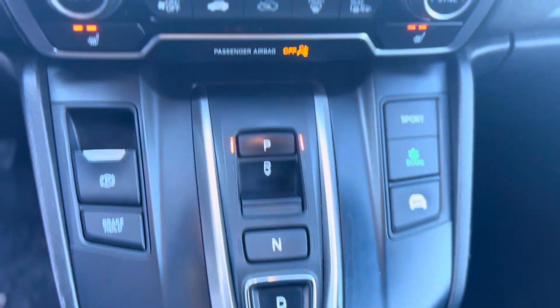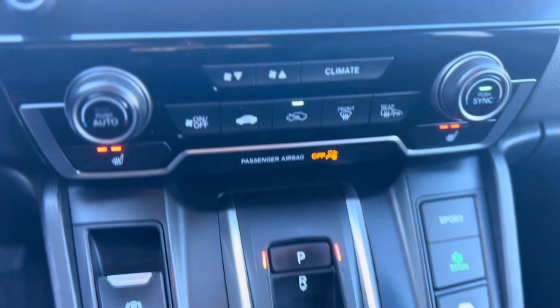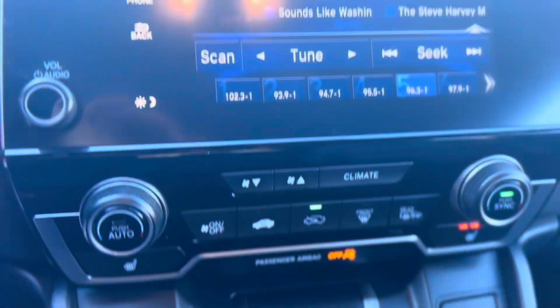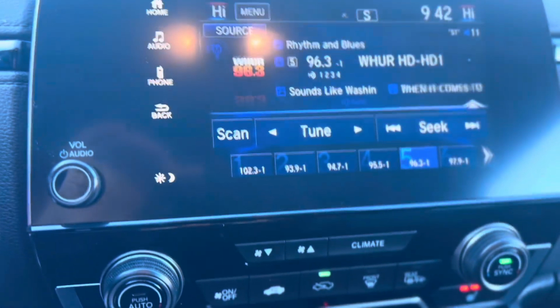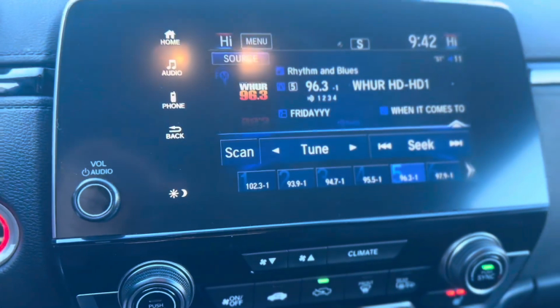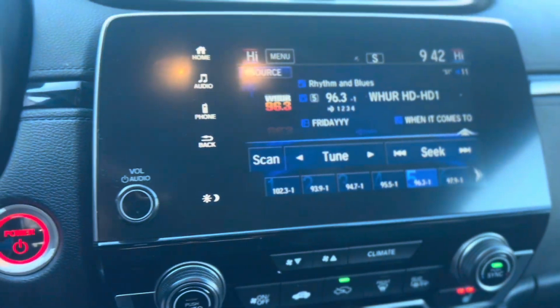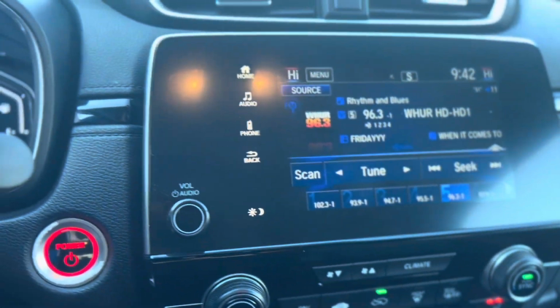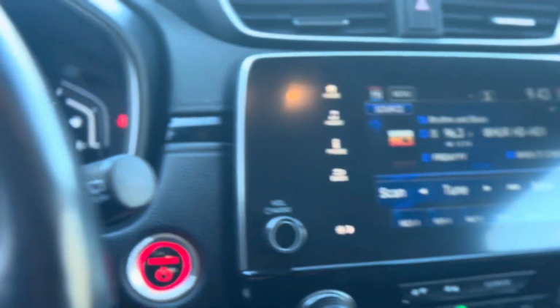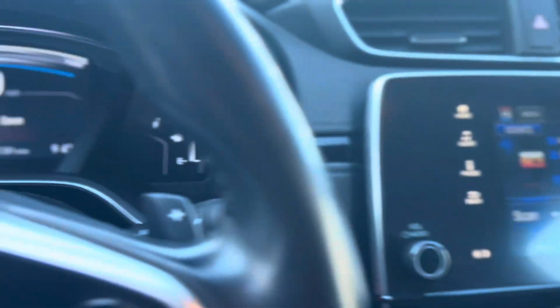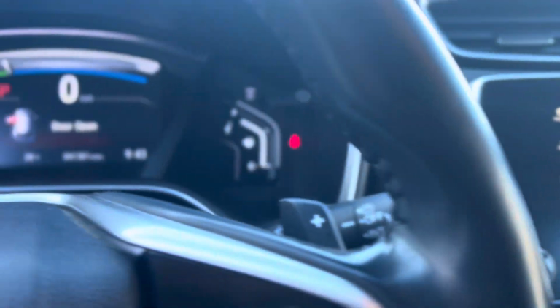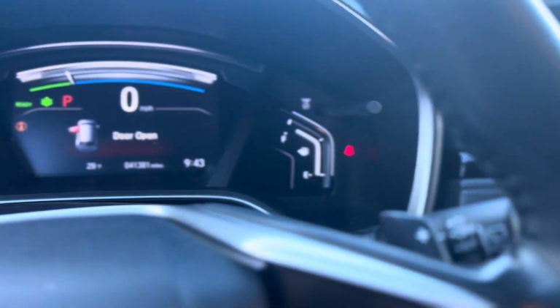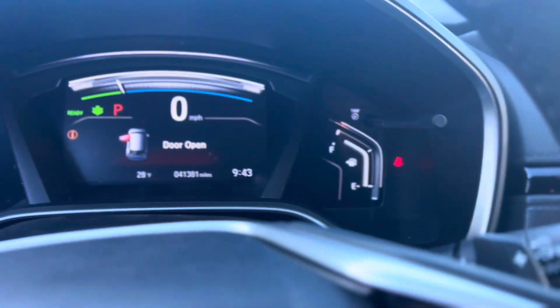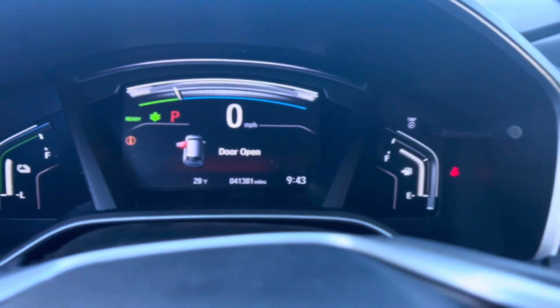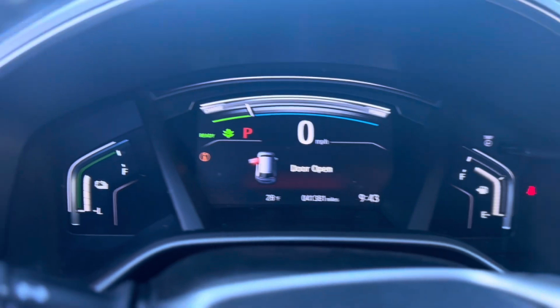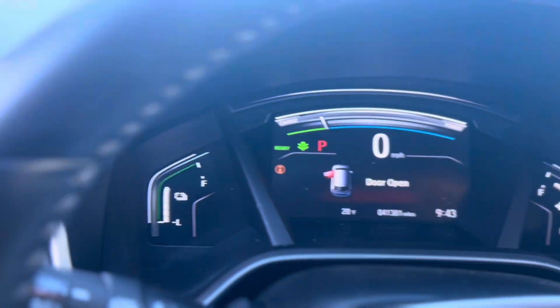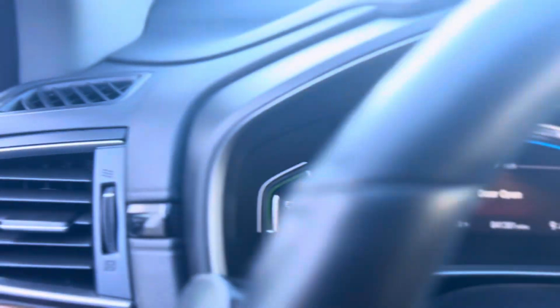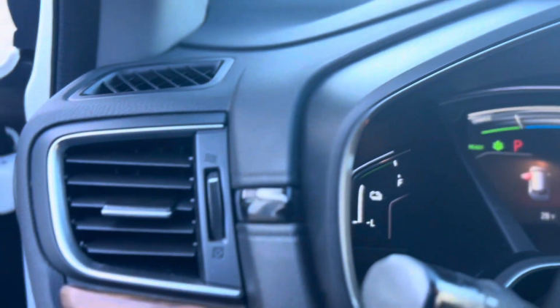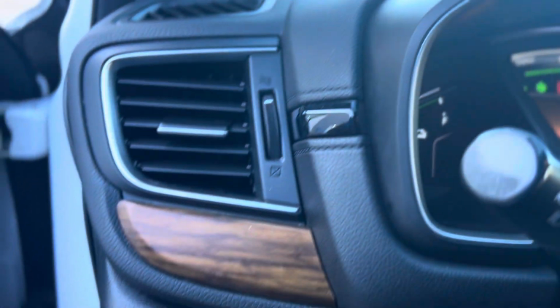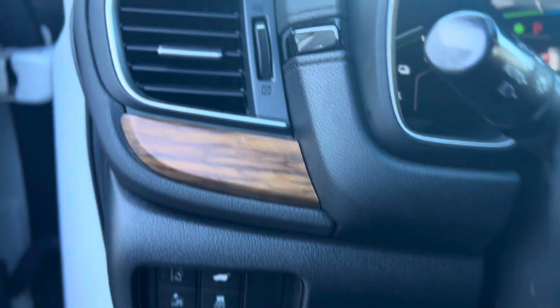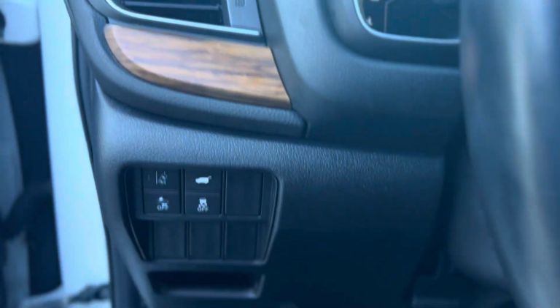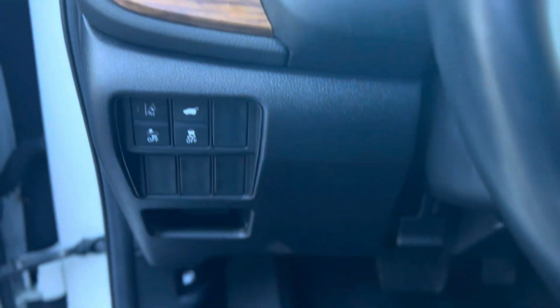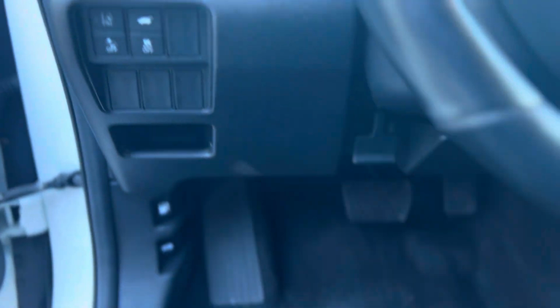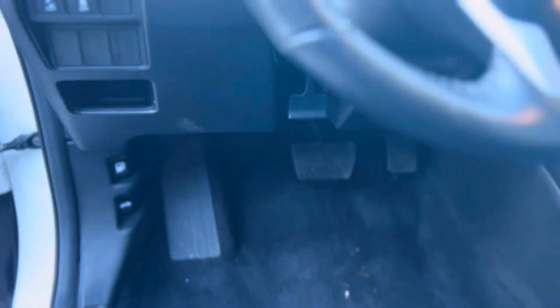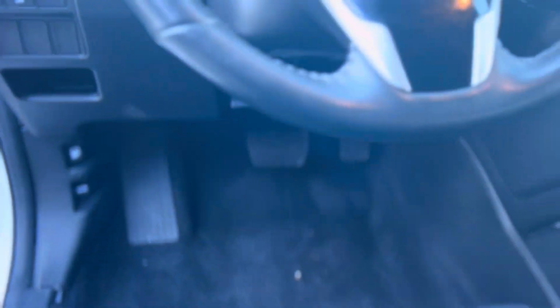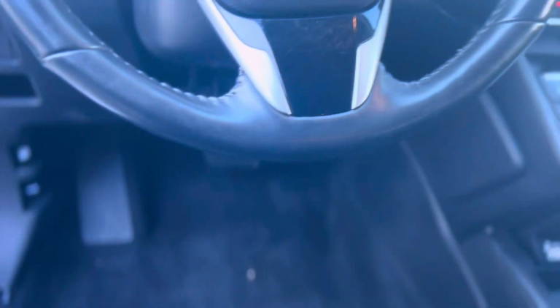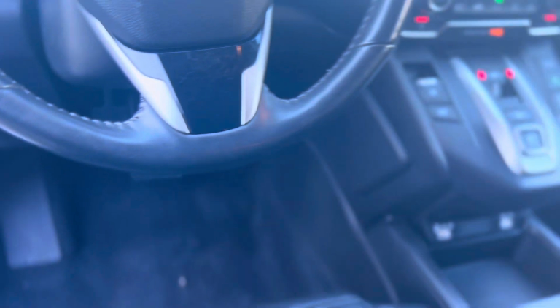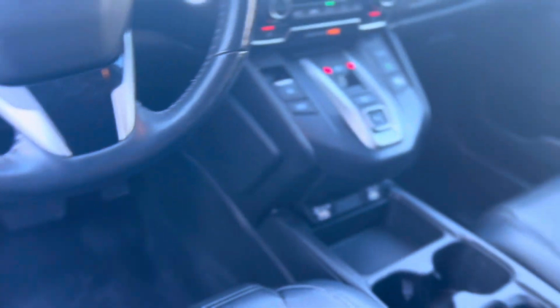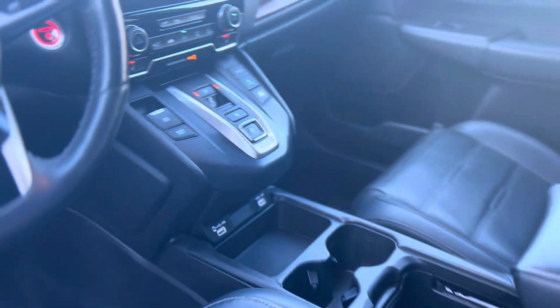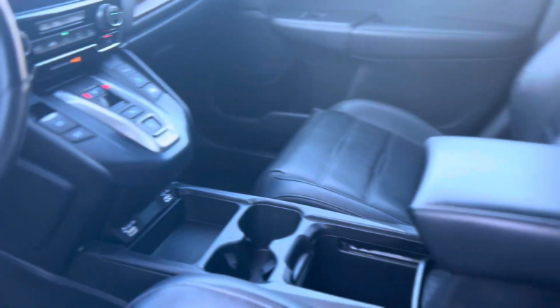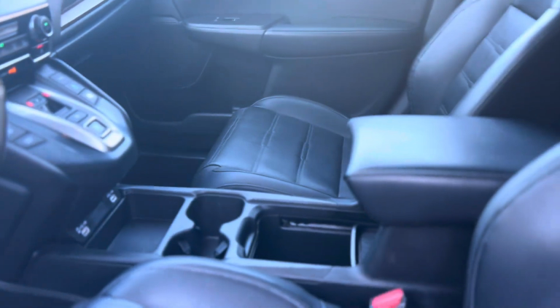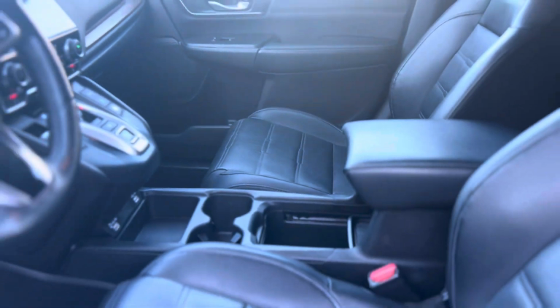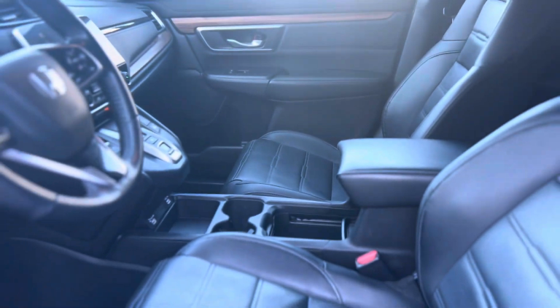Your safety is a top priority. The CR-V Hybrid EXL includes the Honda Sensing Suite, offering features like the Collision Mitigation Braking System and Lane Keeping Assist System for a confident and secure drive.